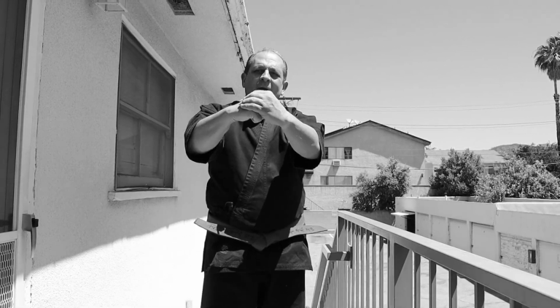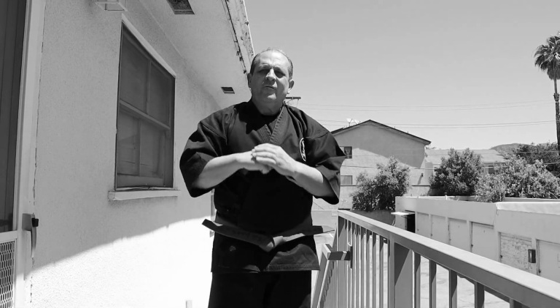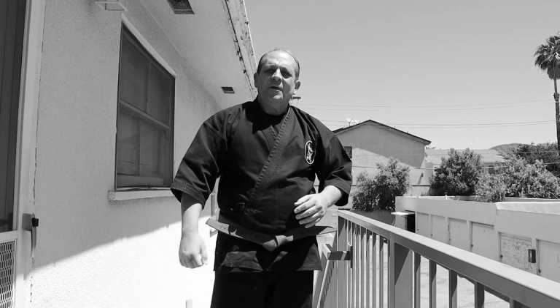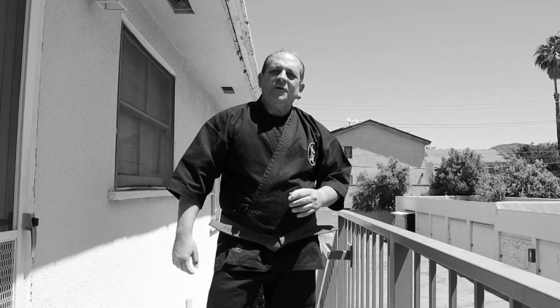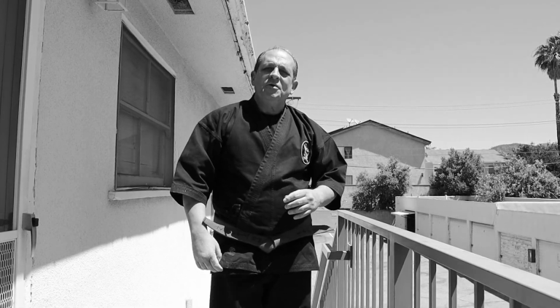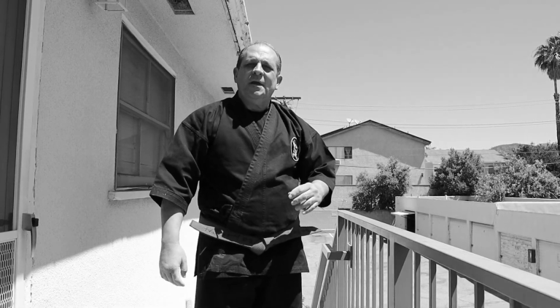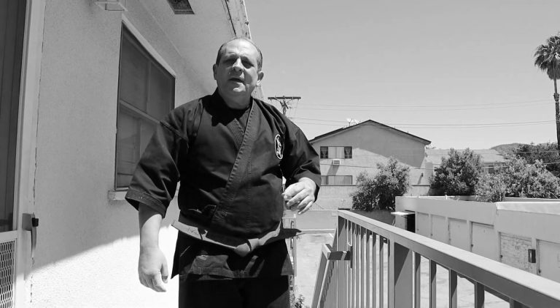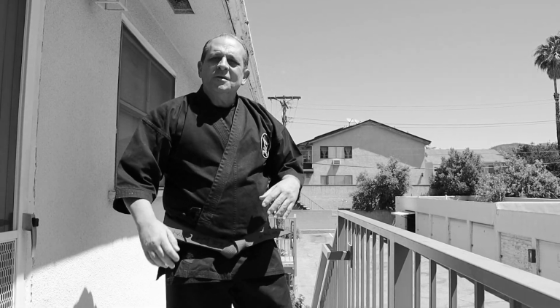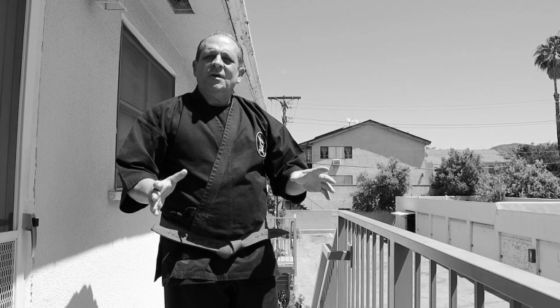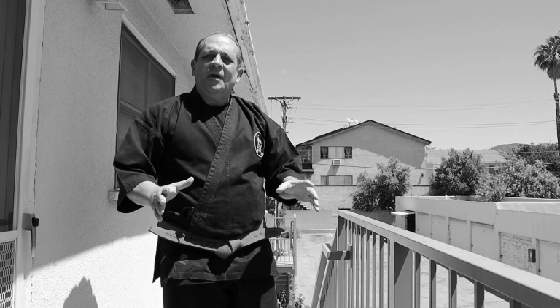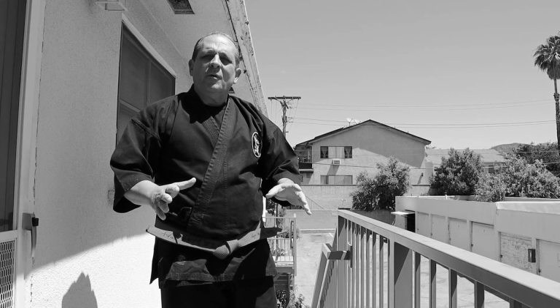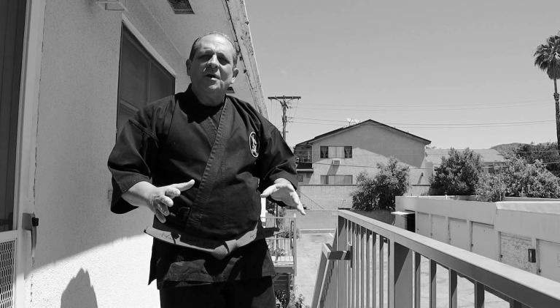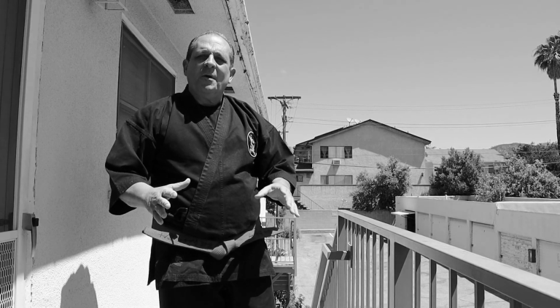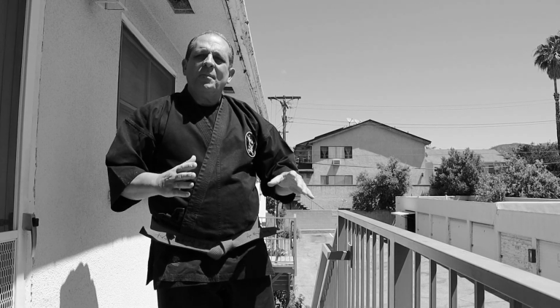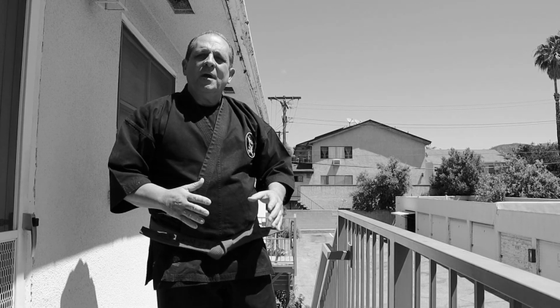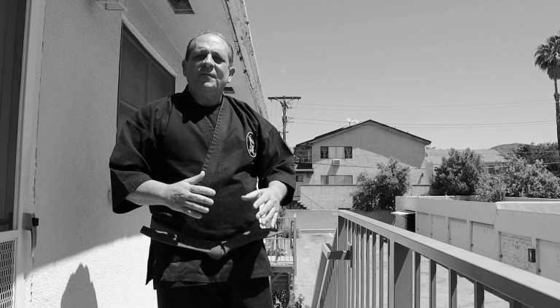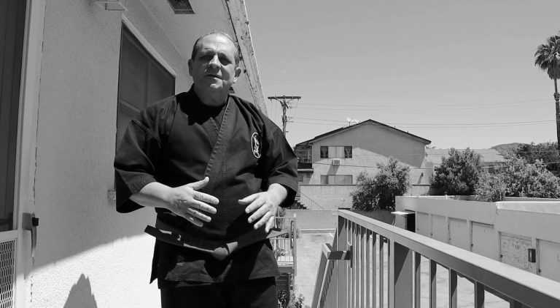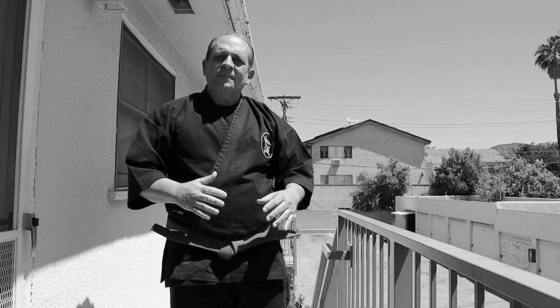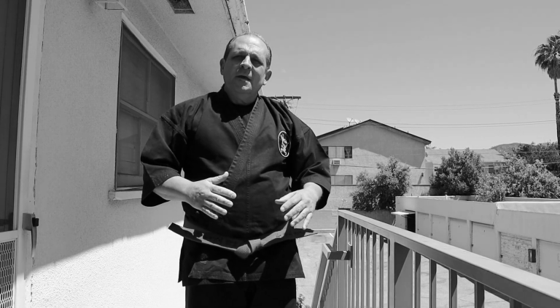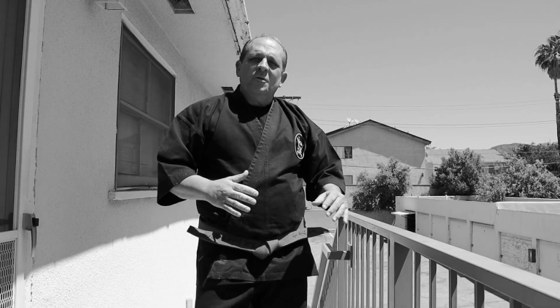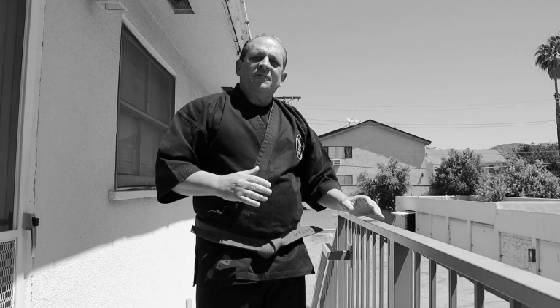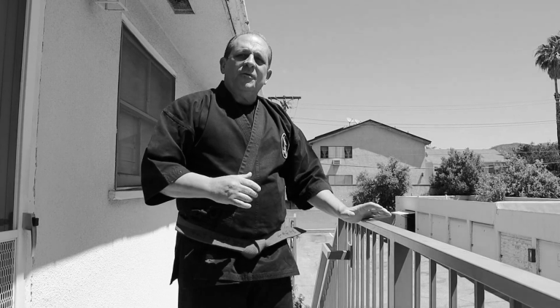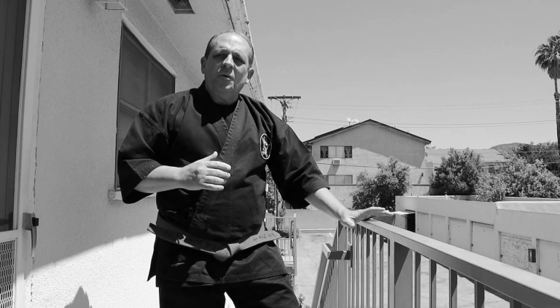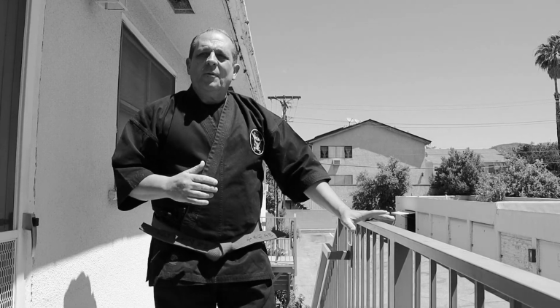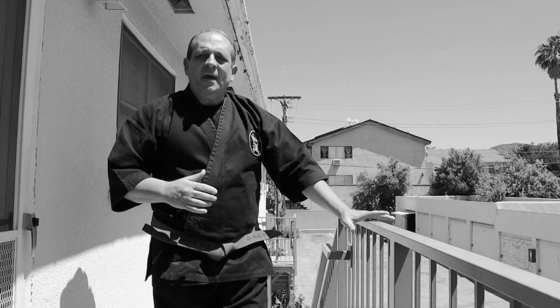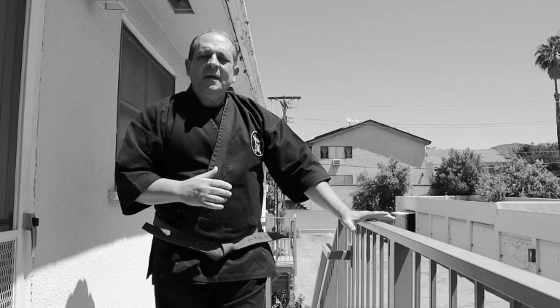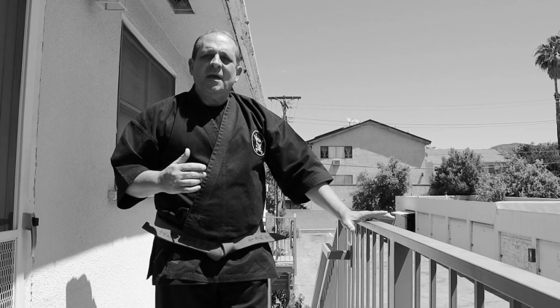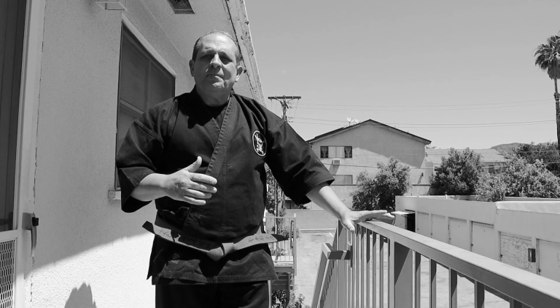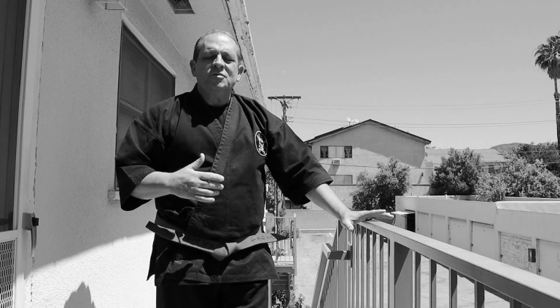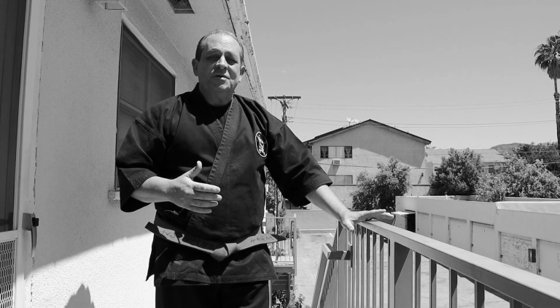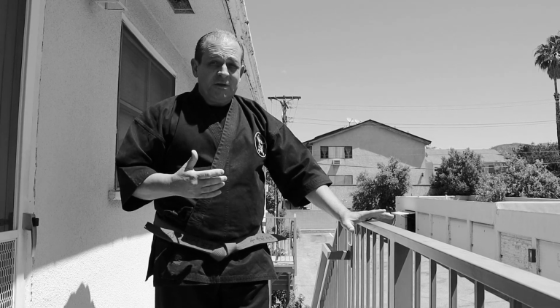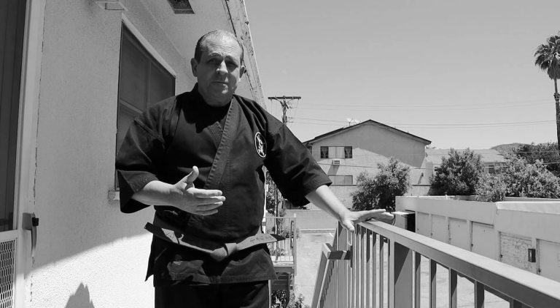Hello everyone, thank you for tuning in. Today I thought we would talk about the bow and arrow defense, which is found in the Okinawa Te Te Kenpo Jiu Jitsu system.